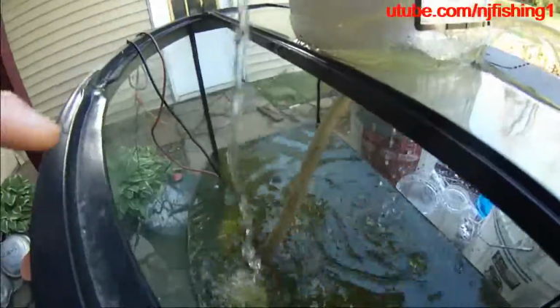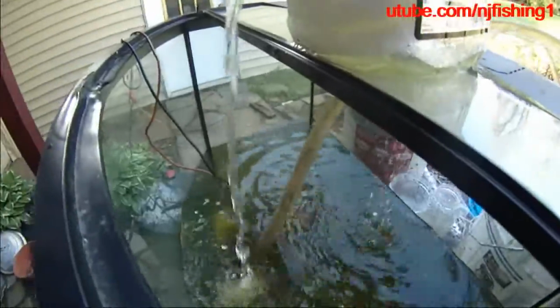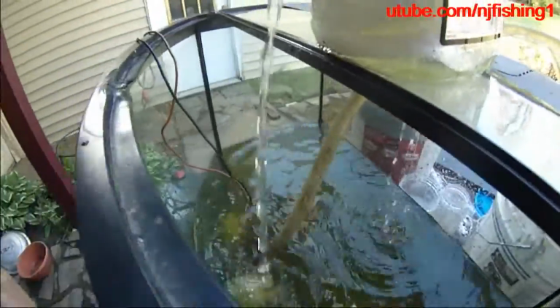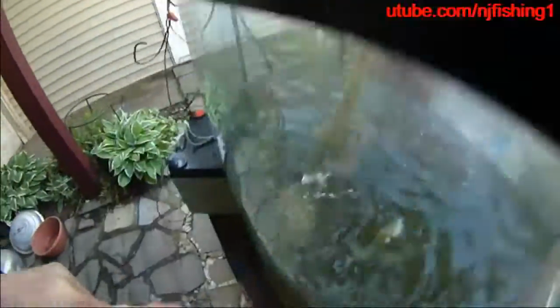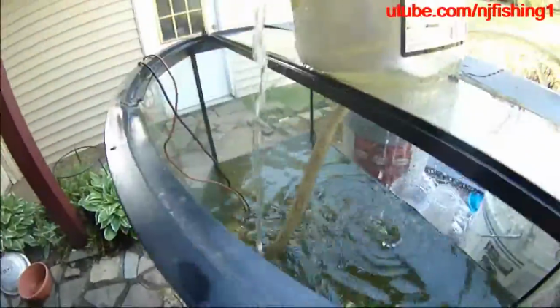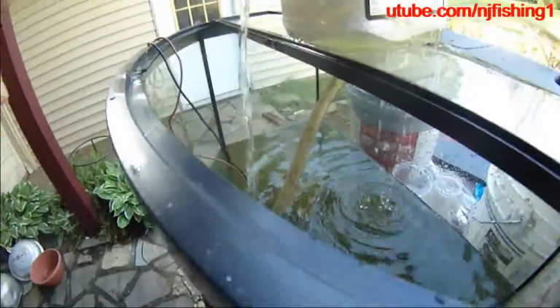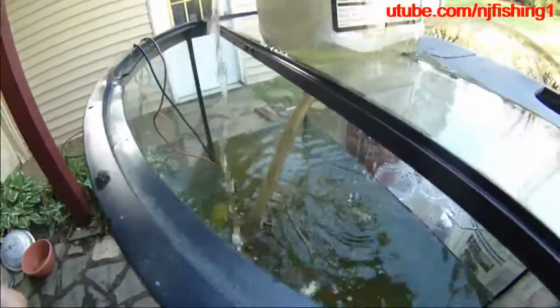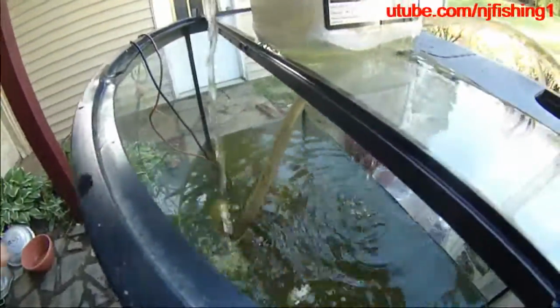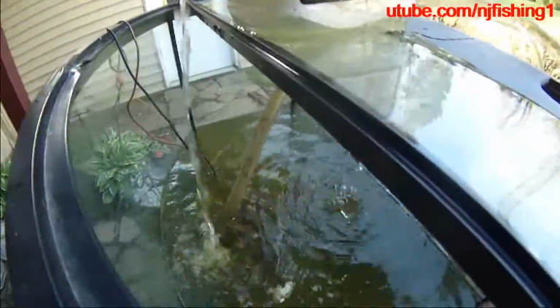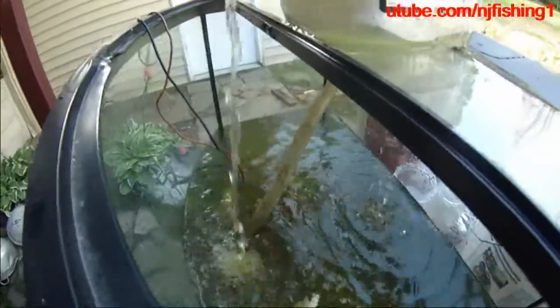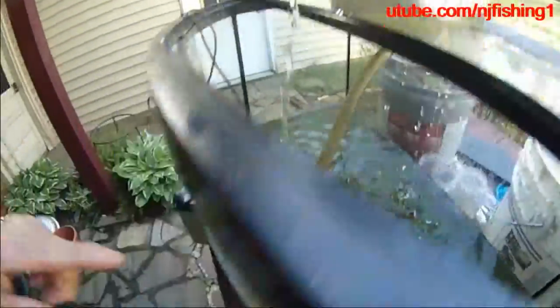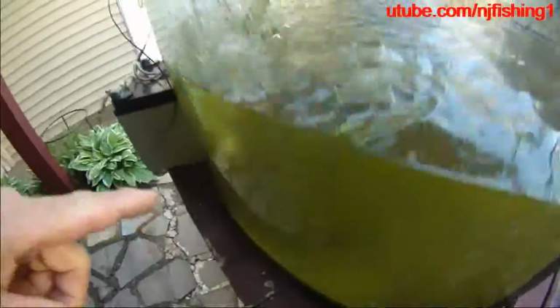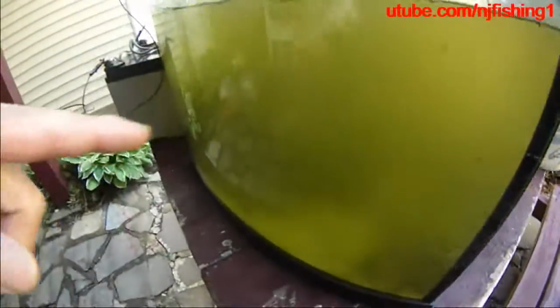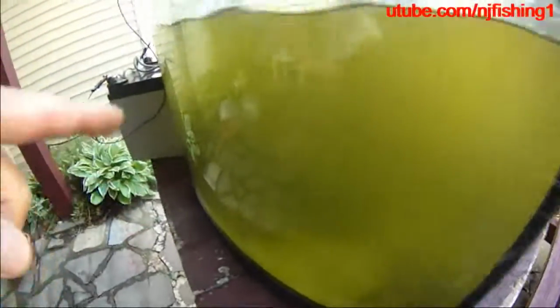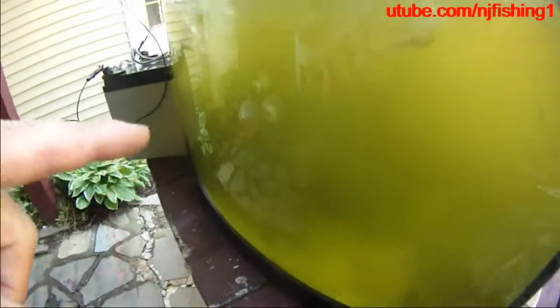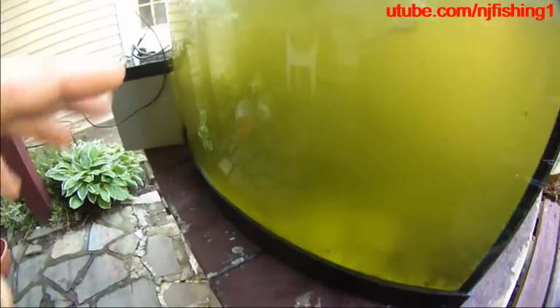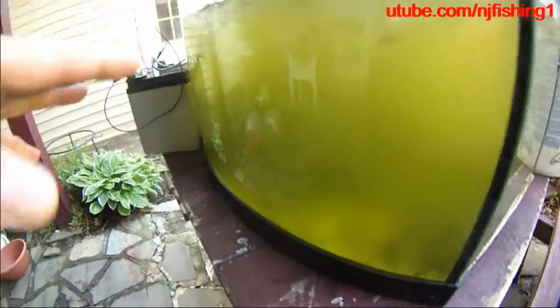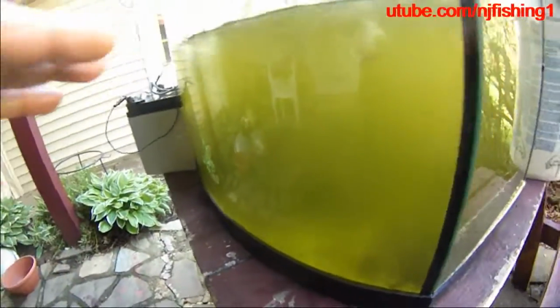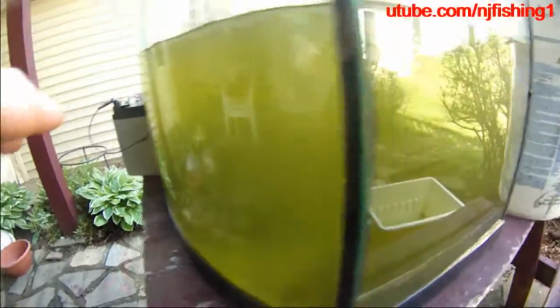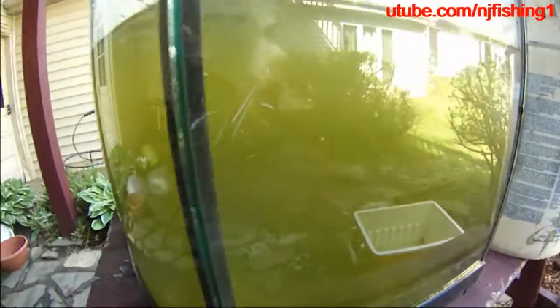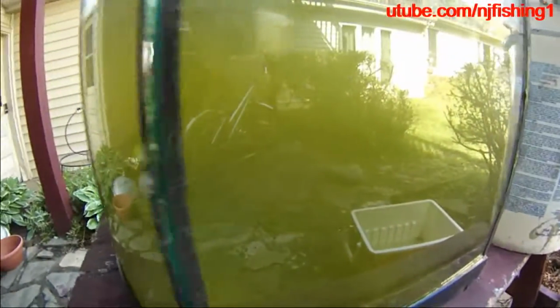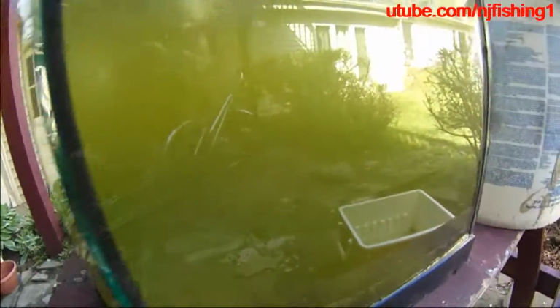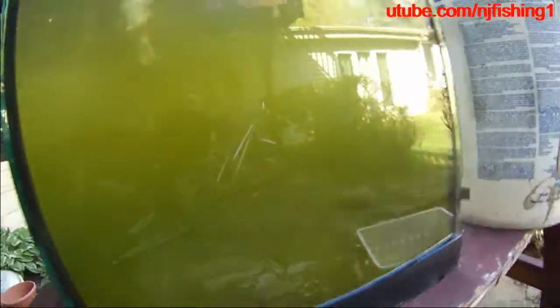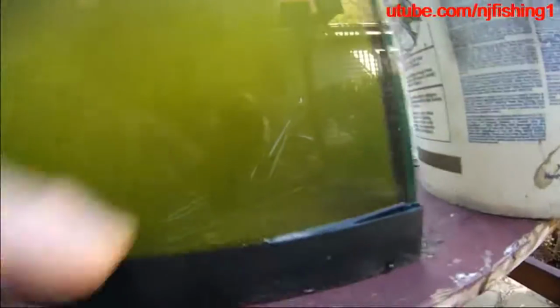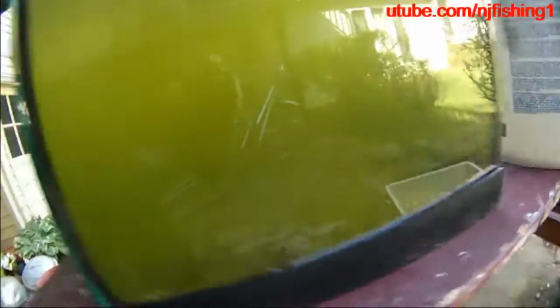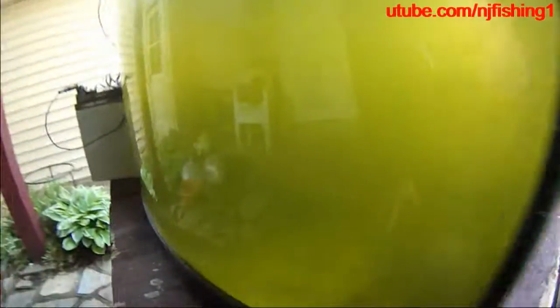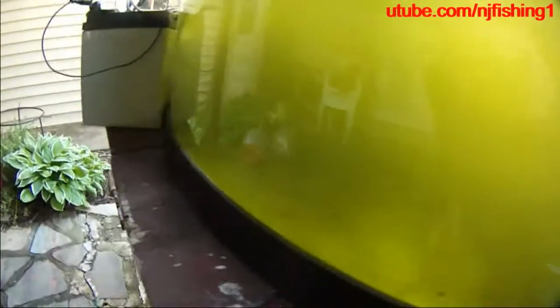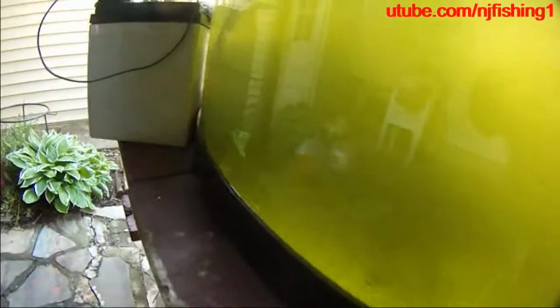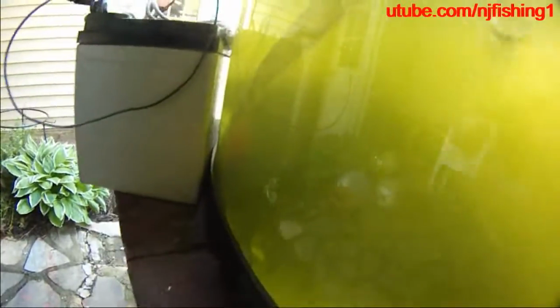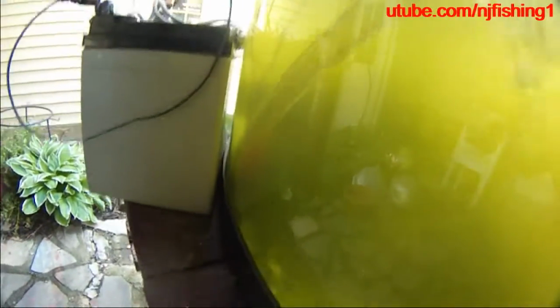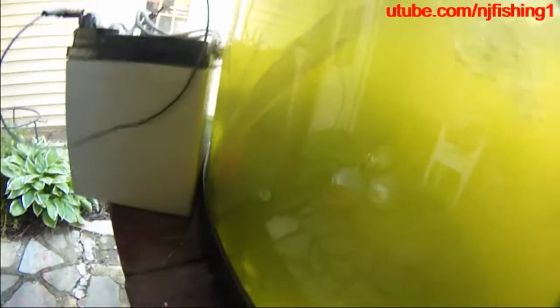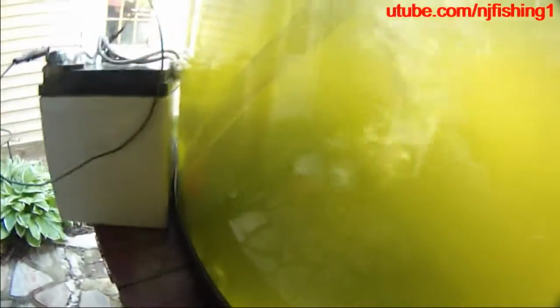Looks pretty good, and hopefully after a few hours this water is gonna look much cleaner. Right now it's very greenish and very dirty — you can't see the fish unless you get very close. It's very greenish.